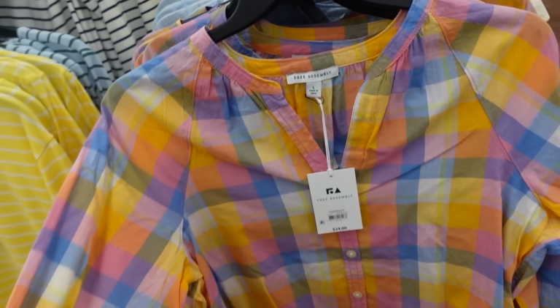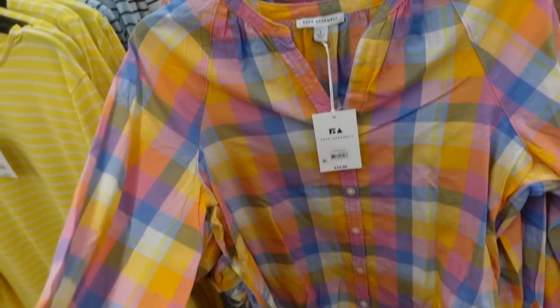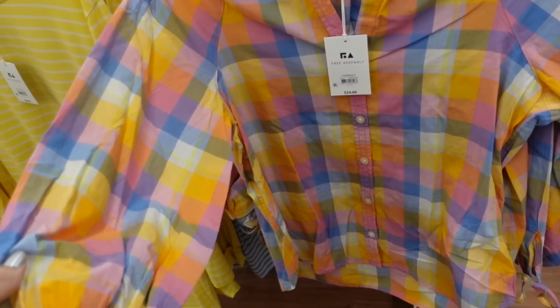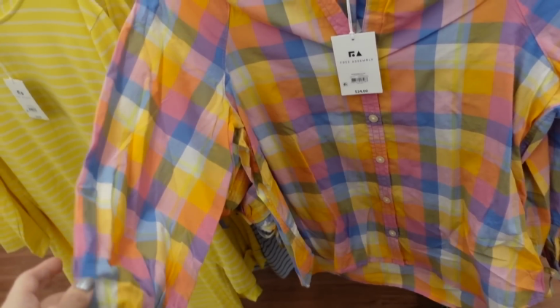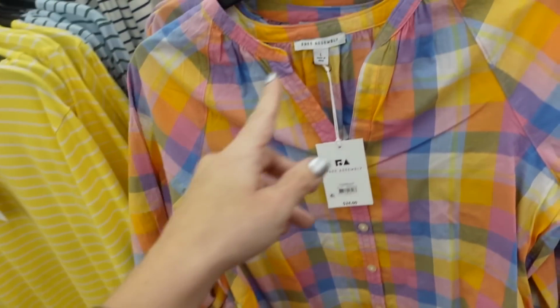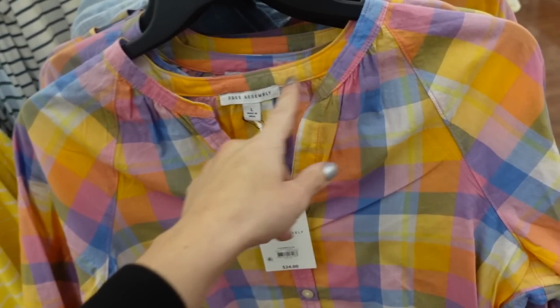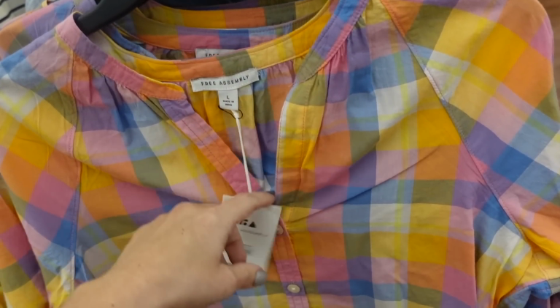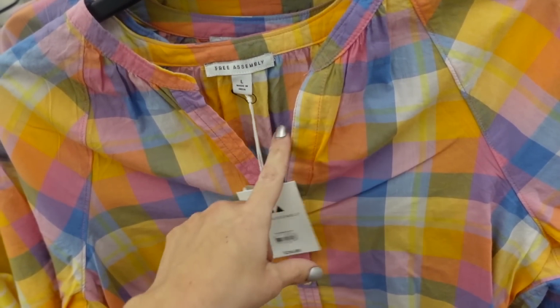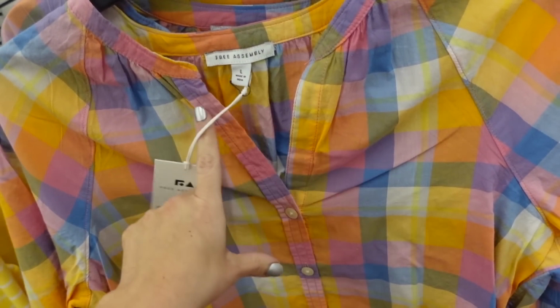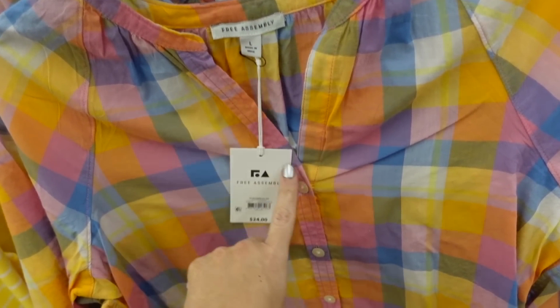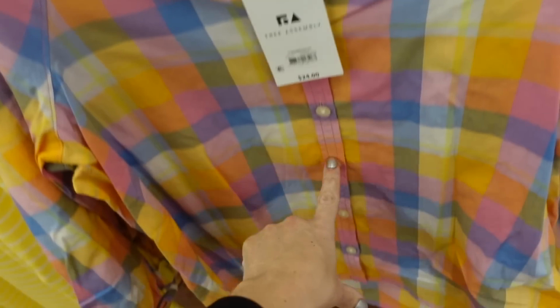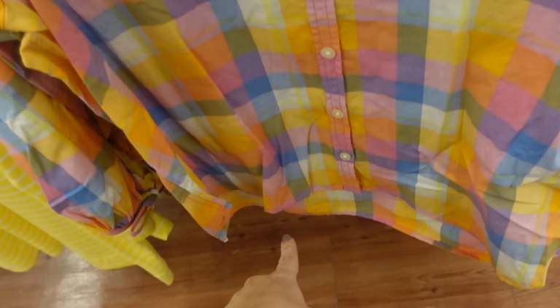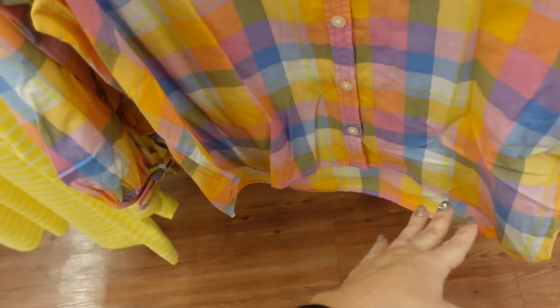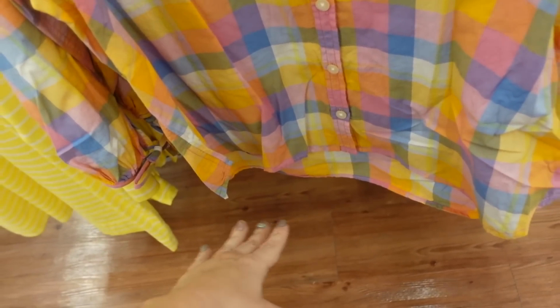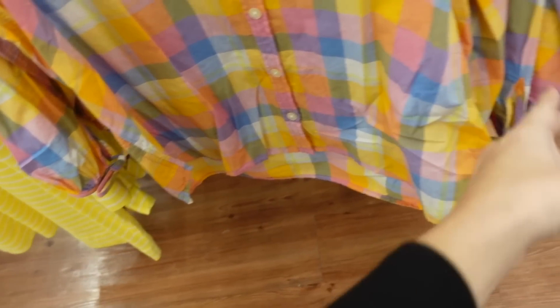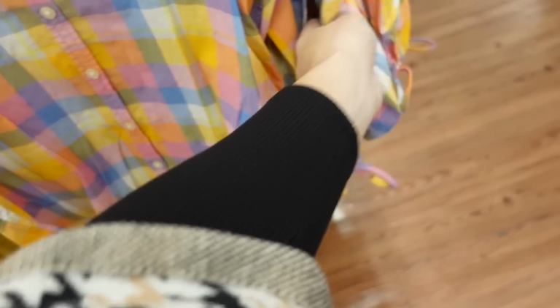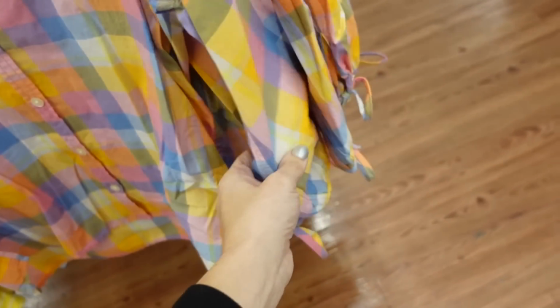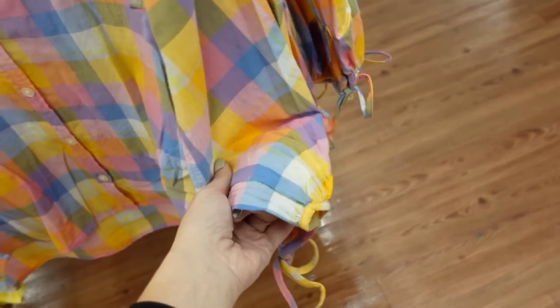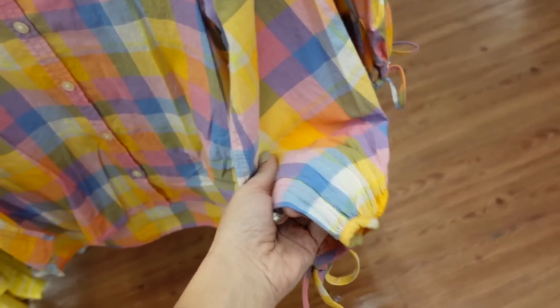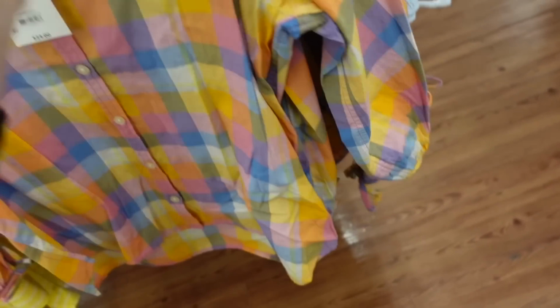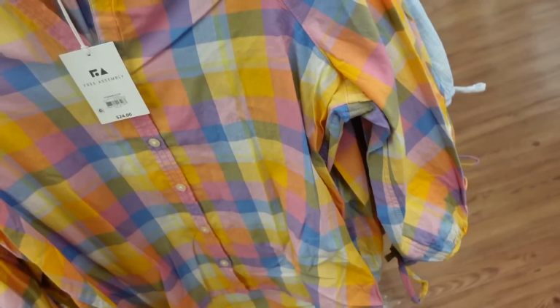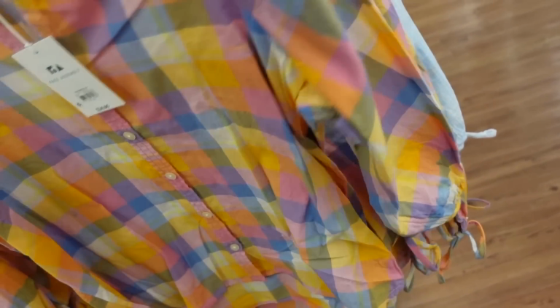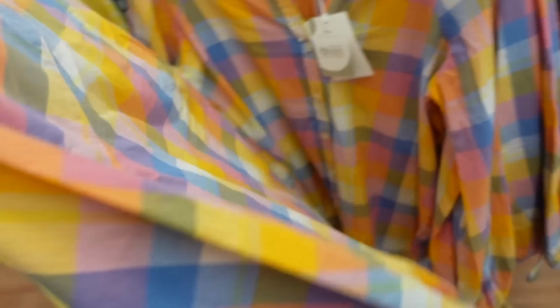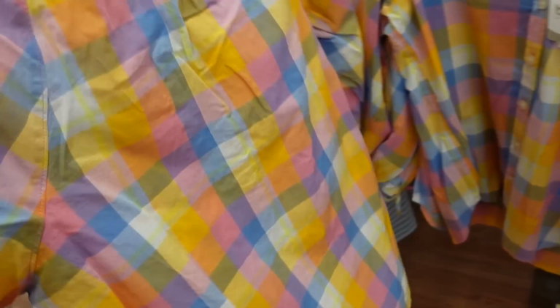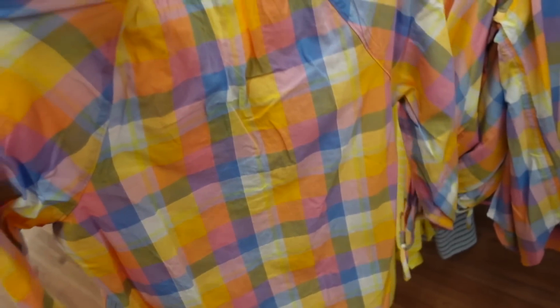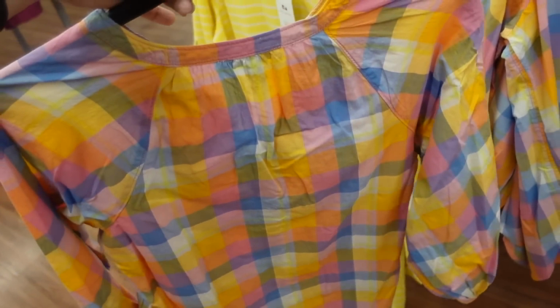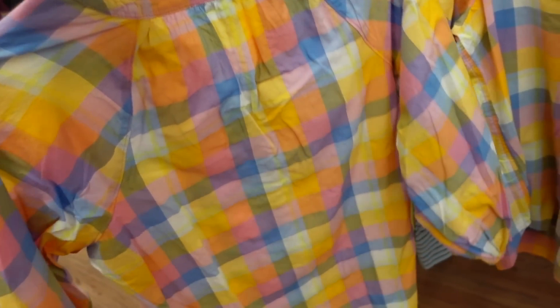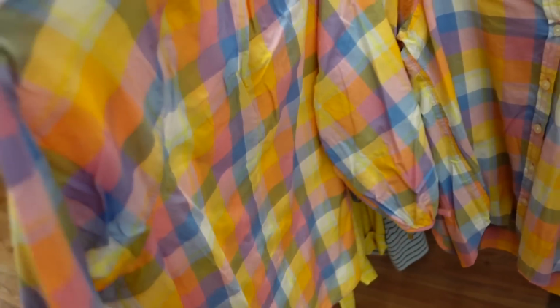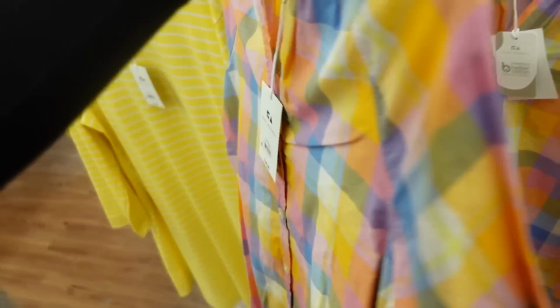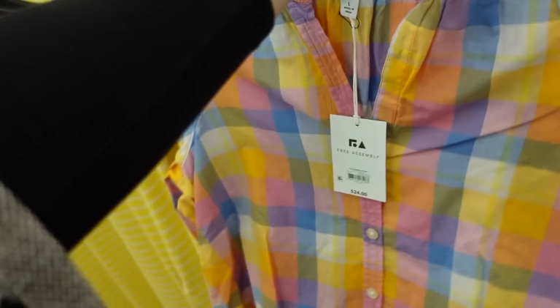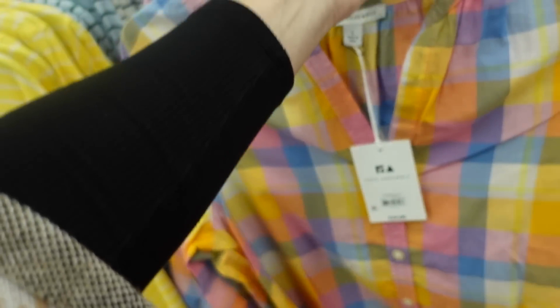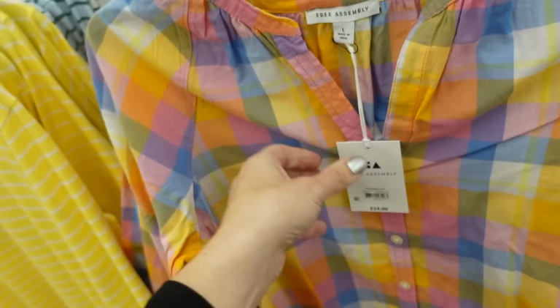New little plaid top from Free Assembly — we saw this print in the dress. Higher neckline, completely buttoned down, some length with a little tie detail on the wrist, same relaxed fit through the back, and it's $24.